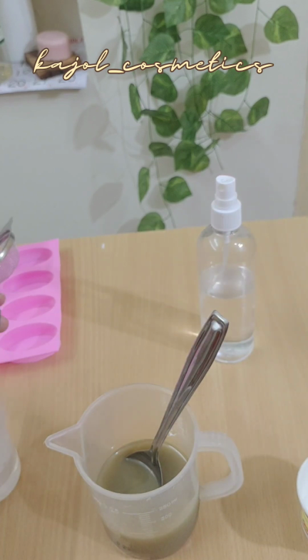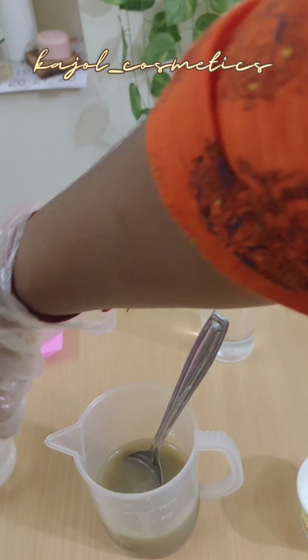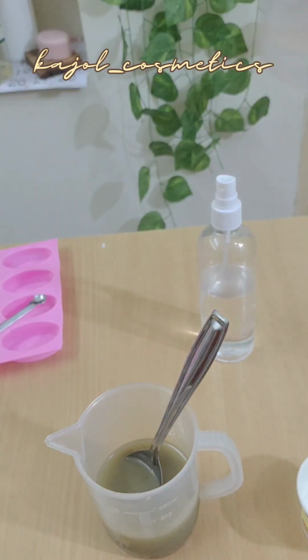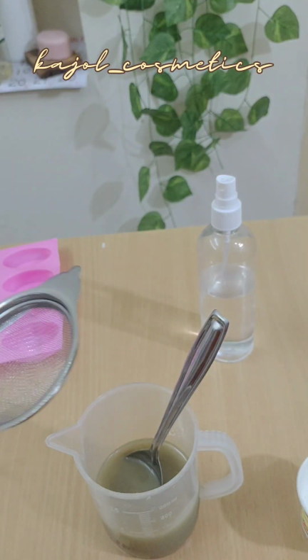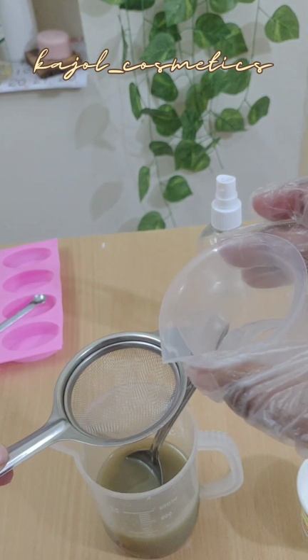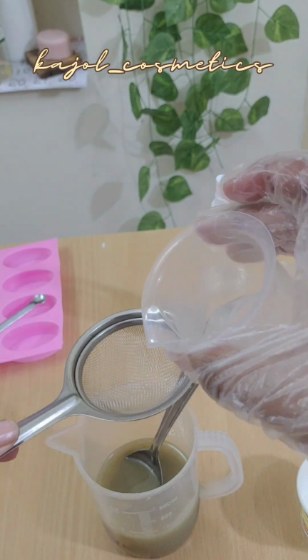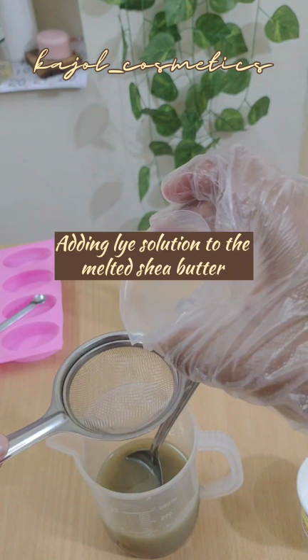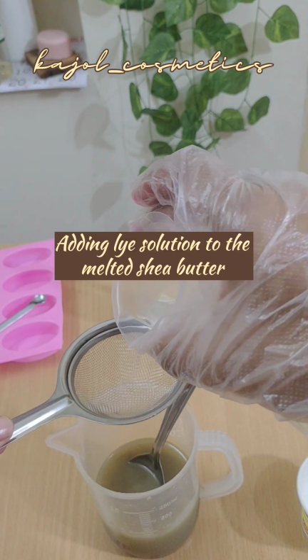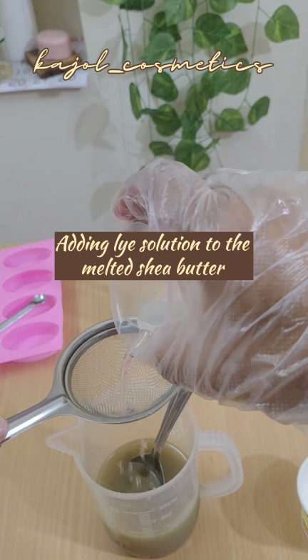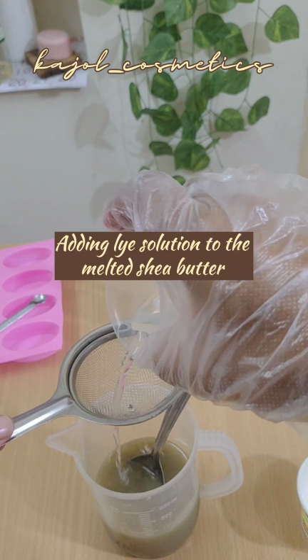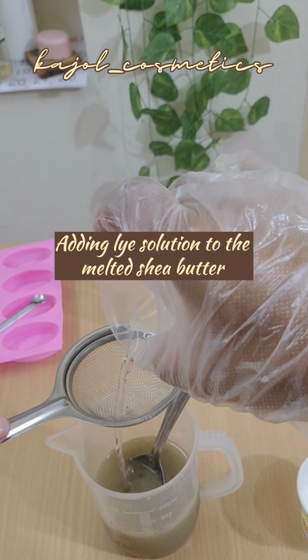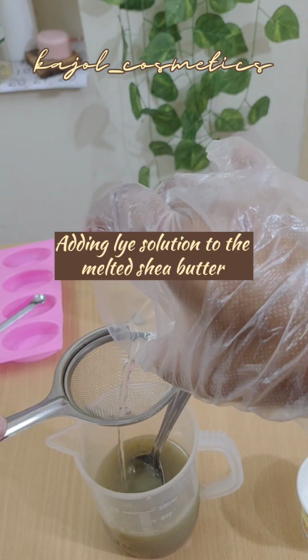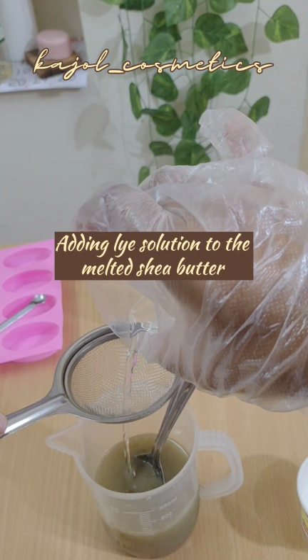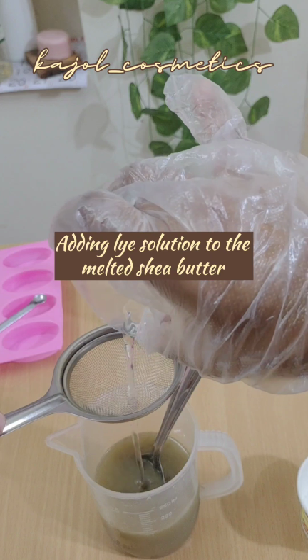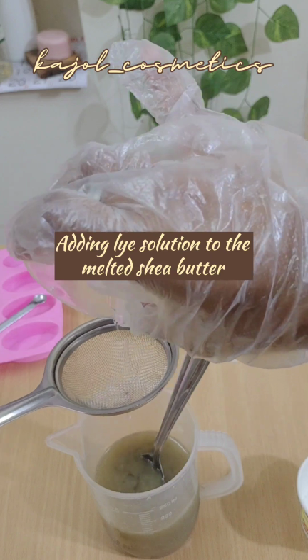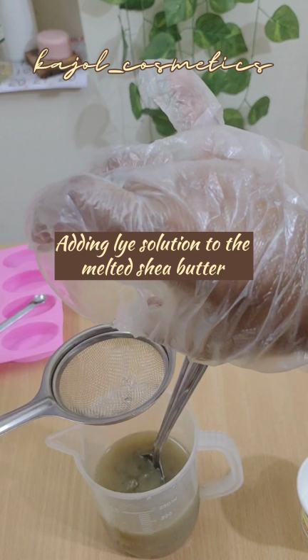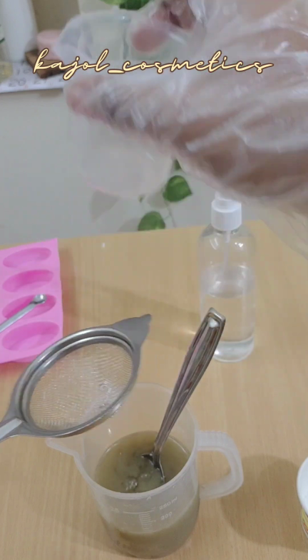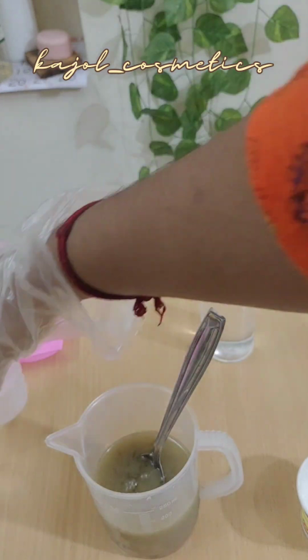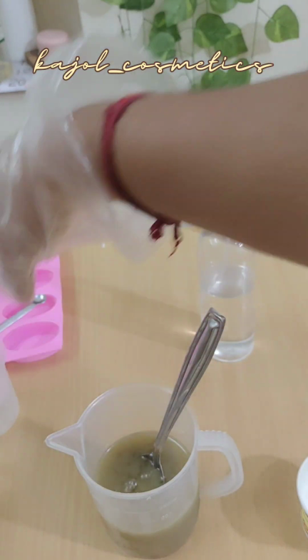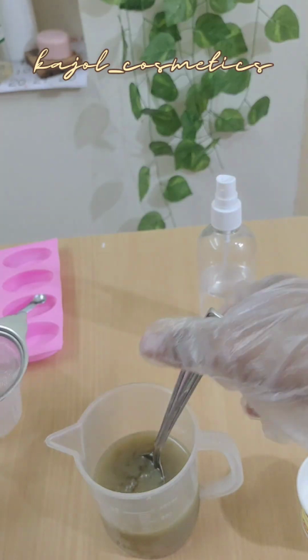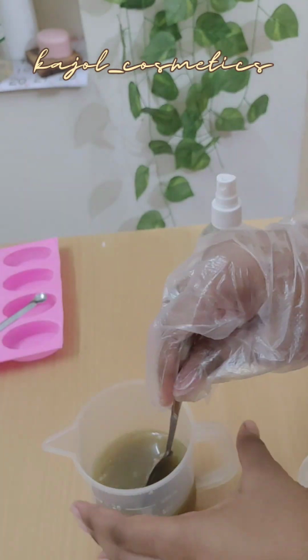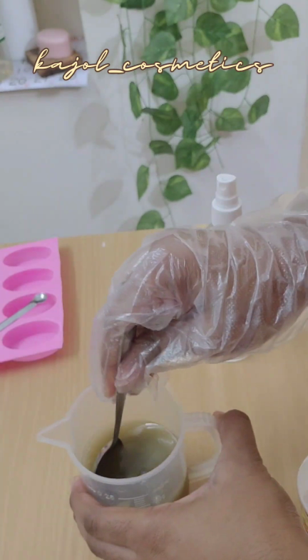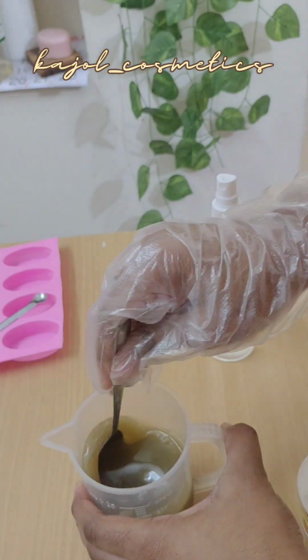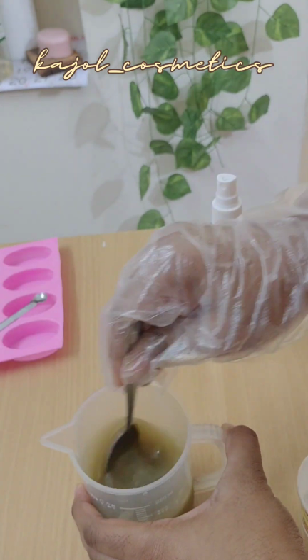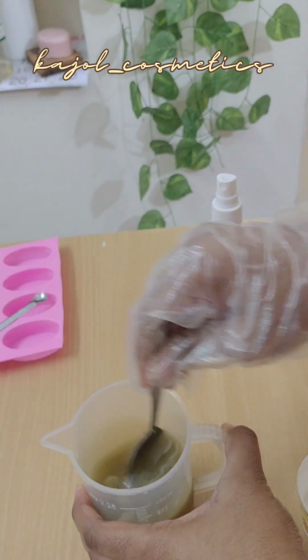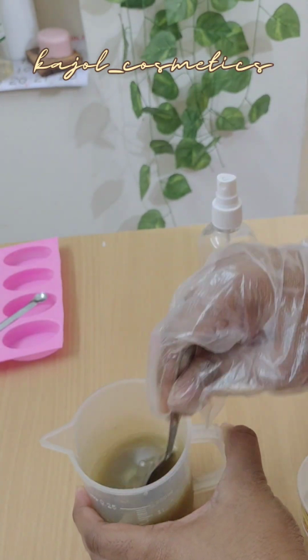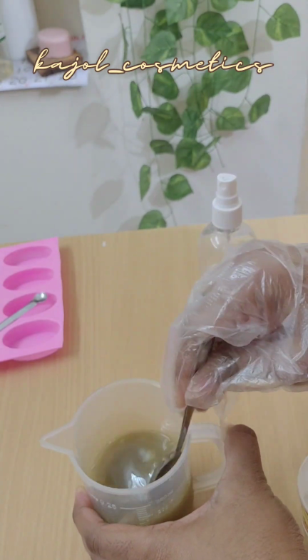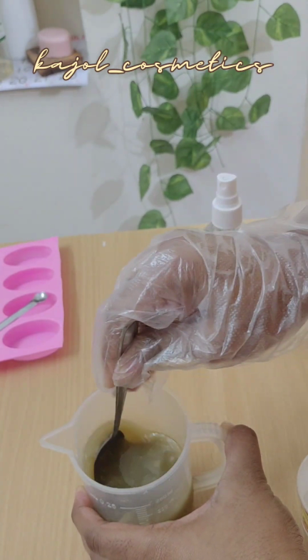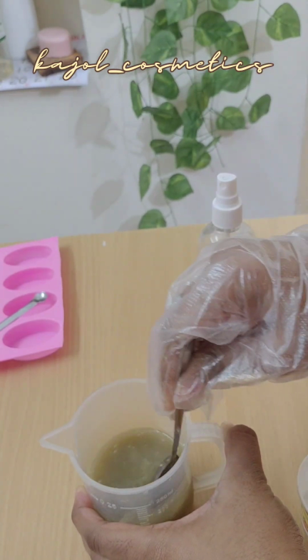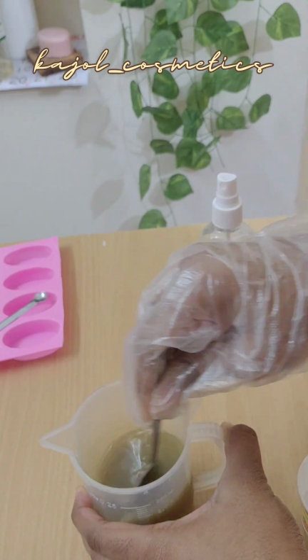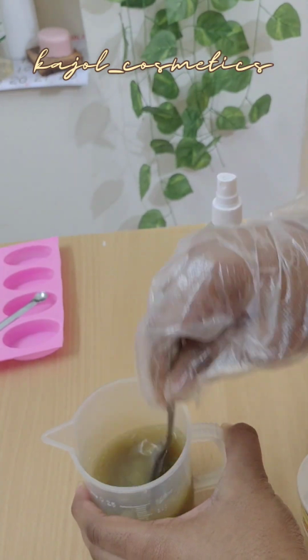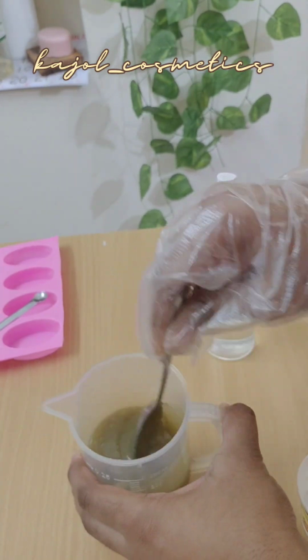I have melted the shea butter using the double boiler method and am adding the lye solution now. I am going to hand stir it — I am not using a stick blender.